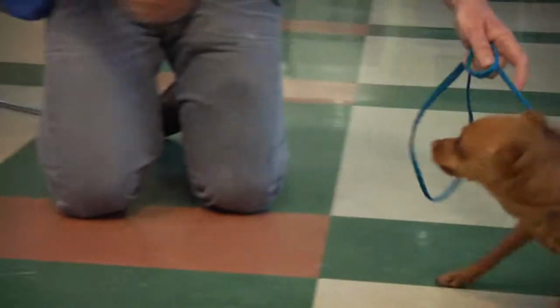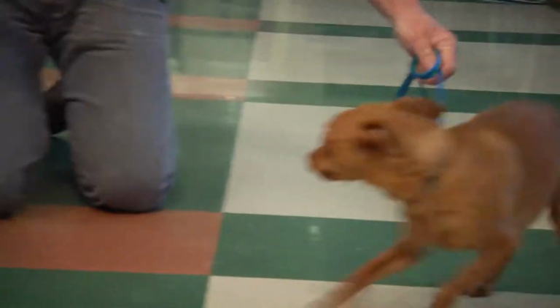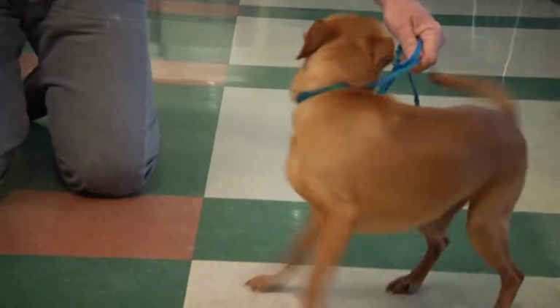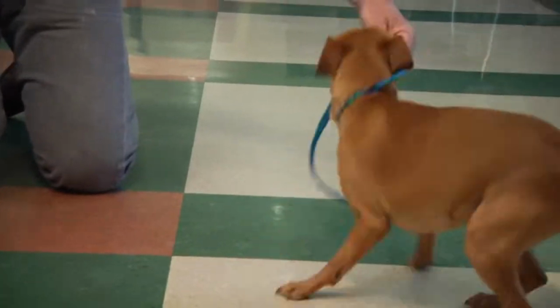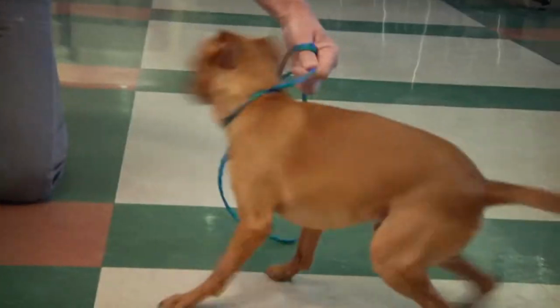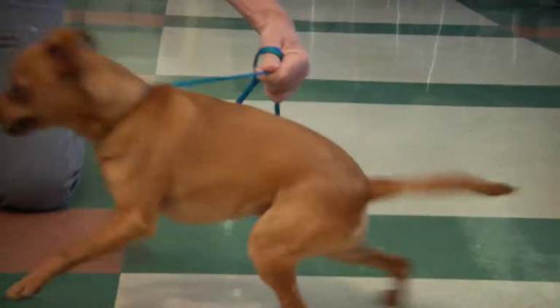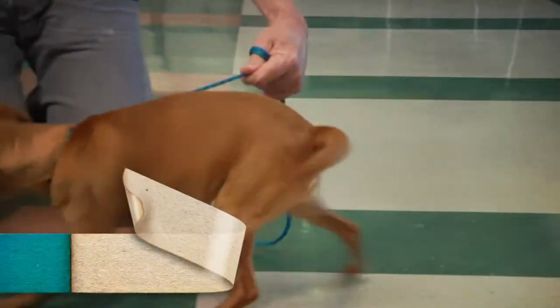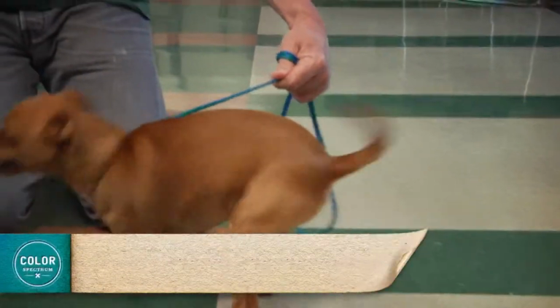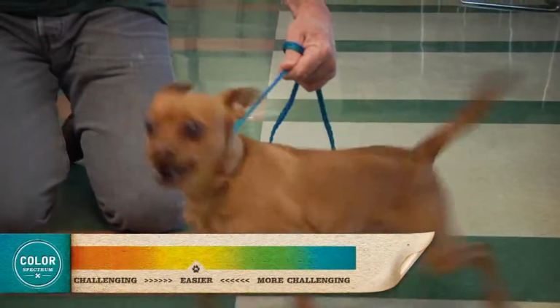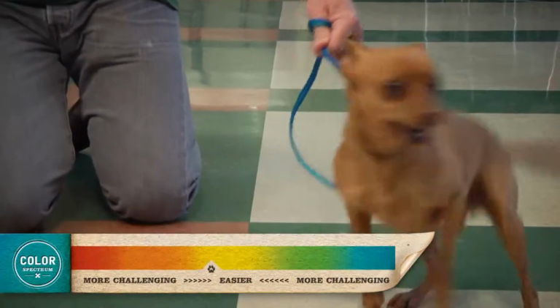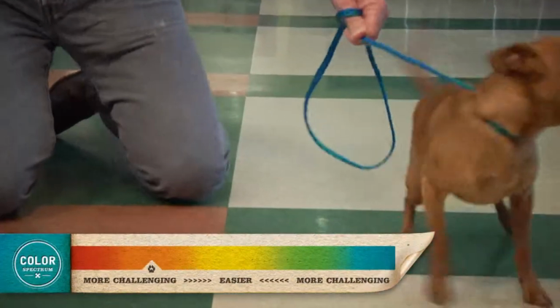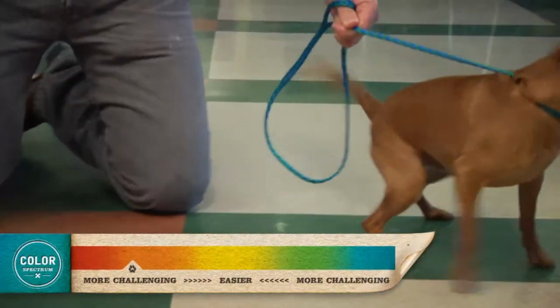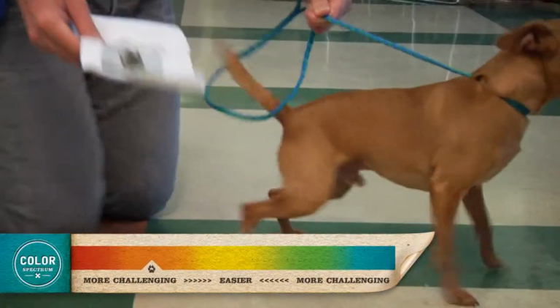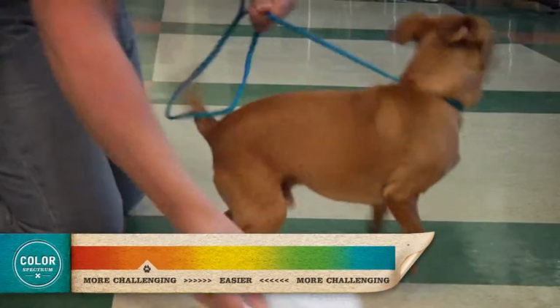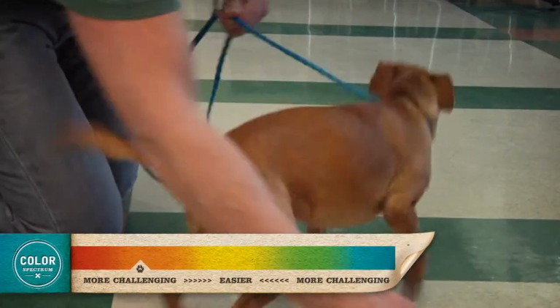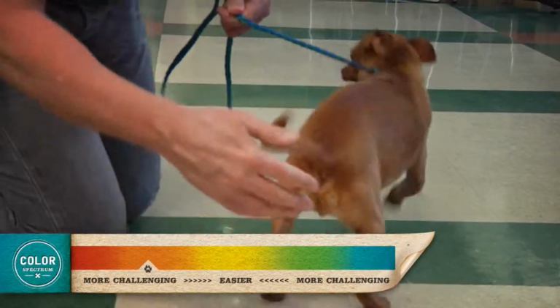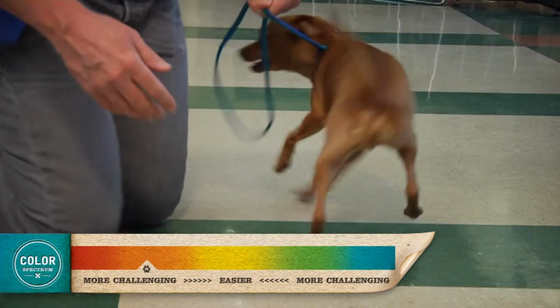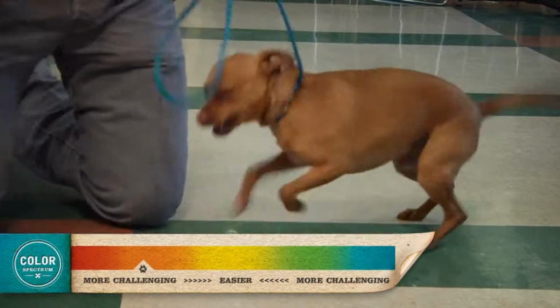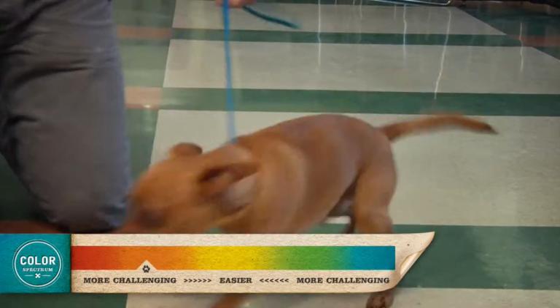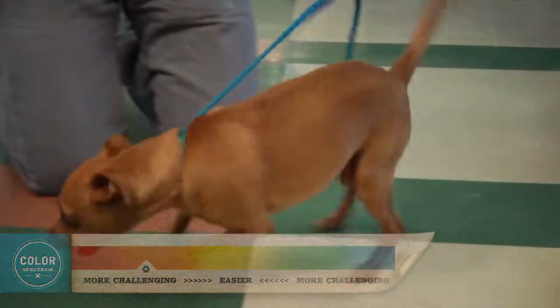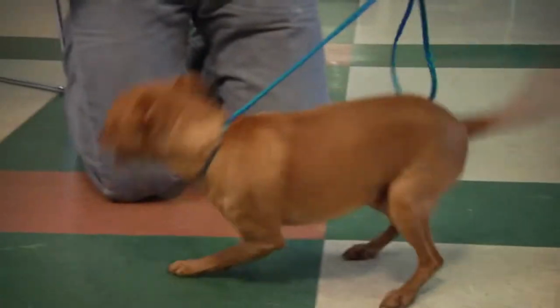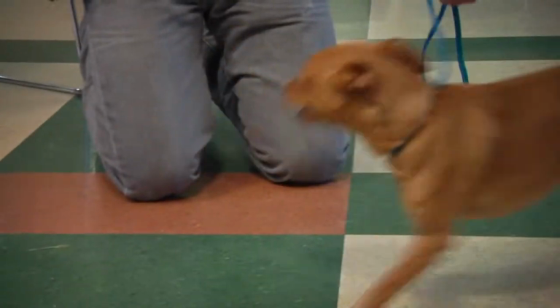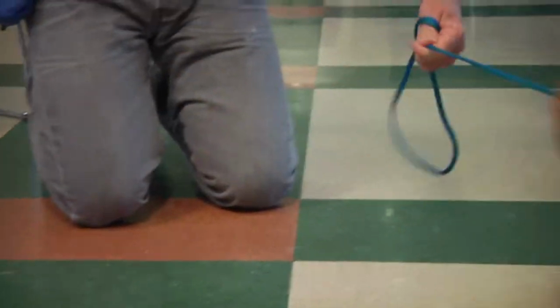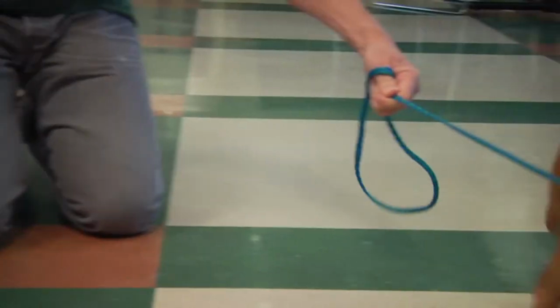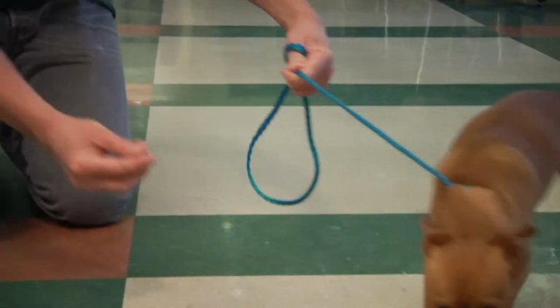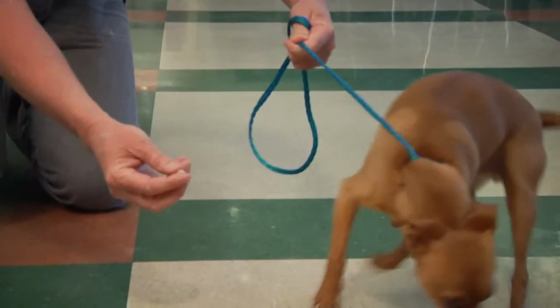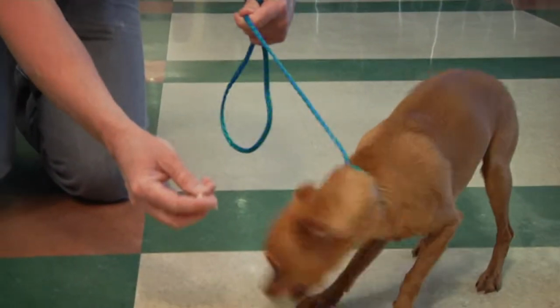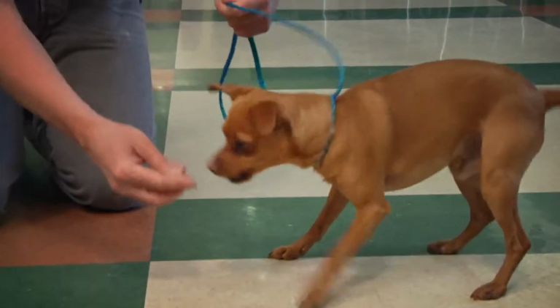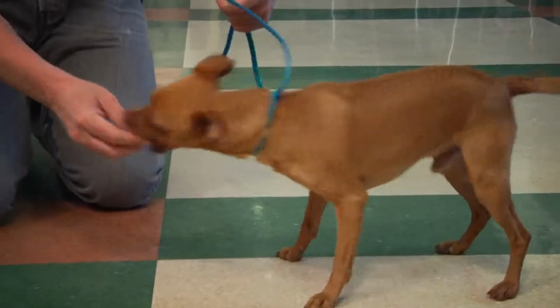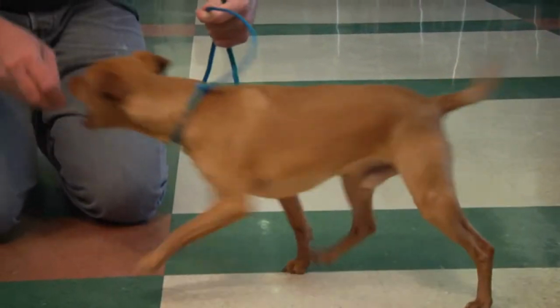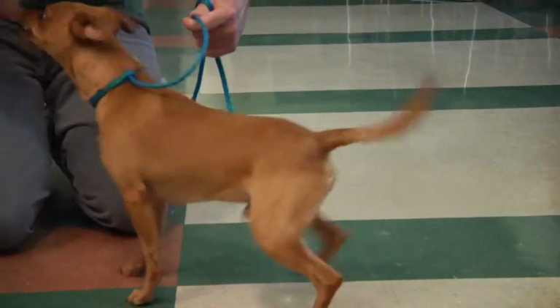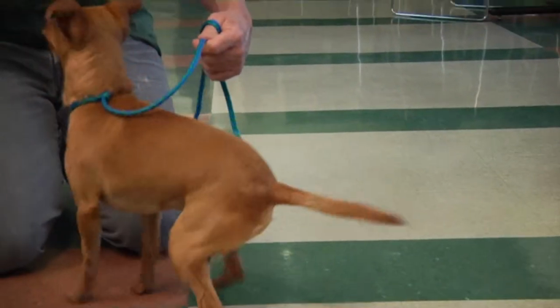As you can see, Gump is an orange dog, very, very high strung. So what I first want to do with Gump is find a way to redirect him away from all the excitement there.